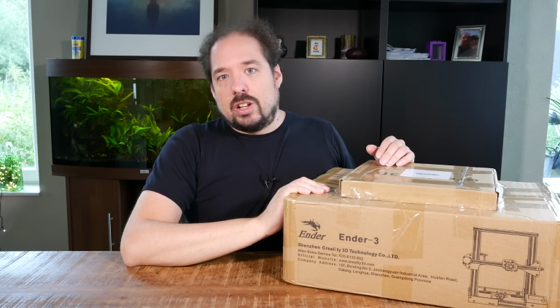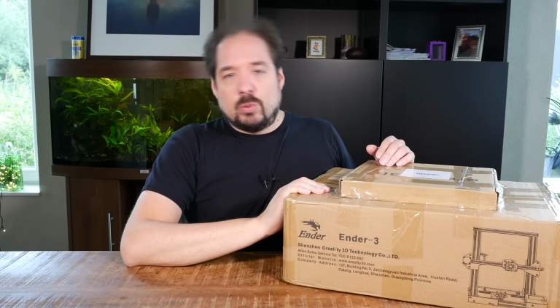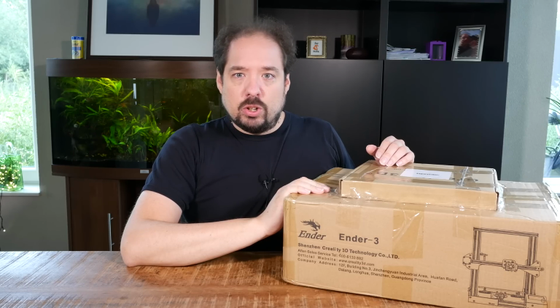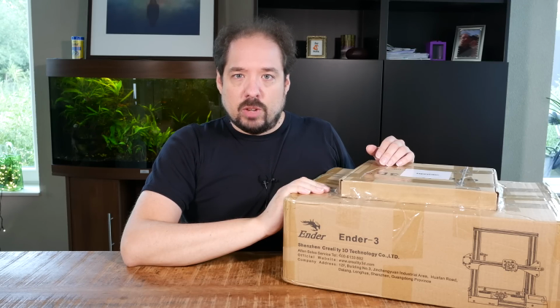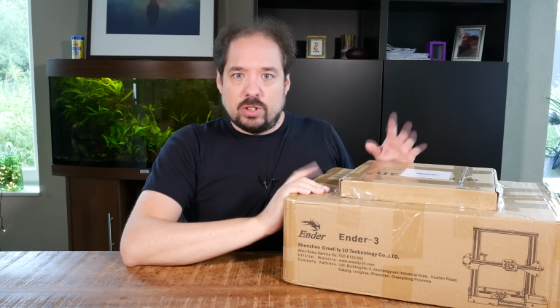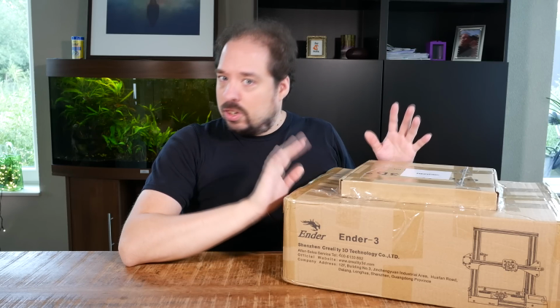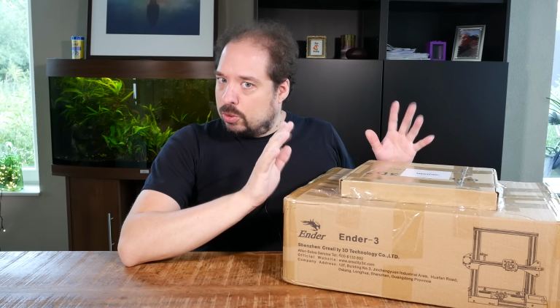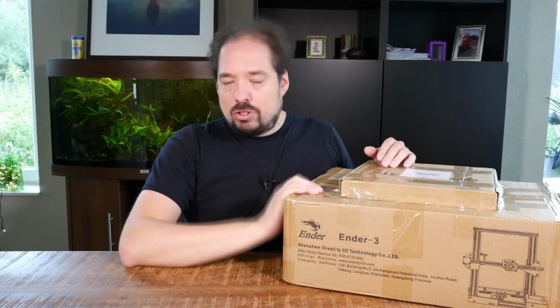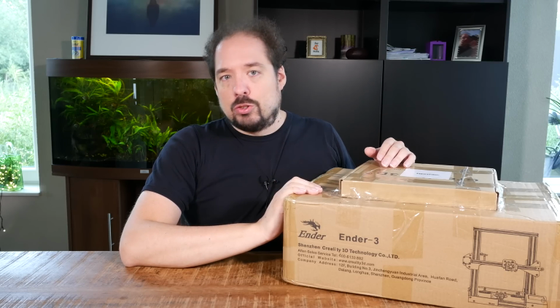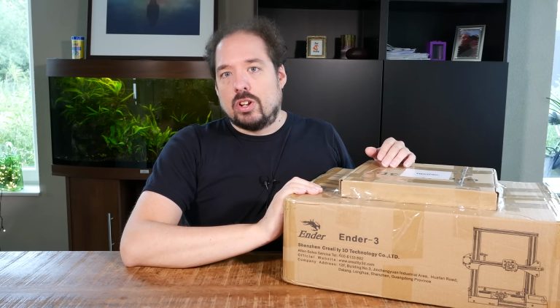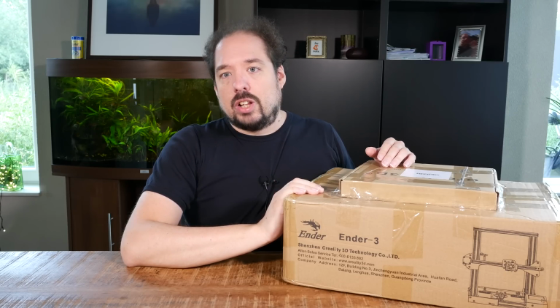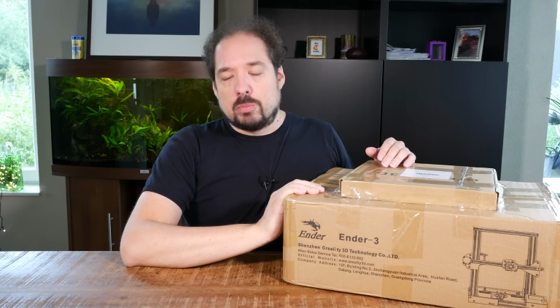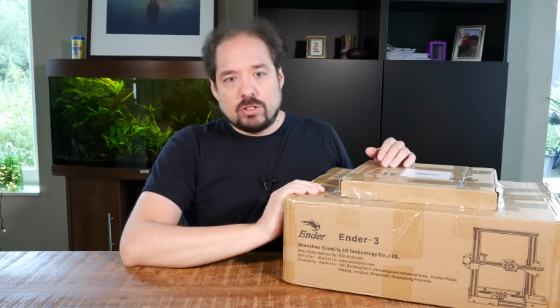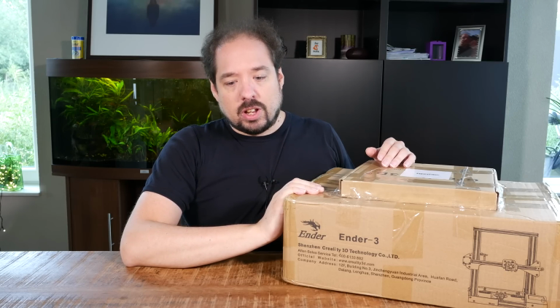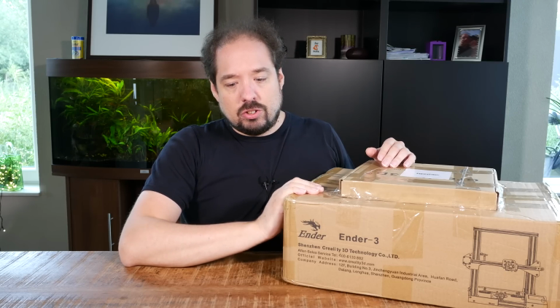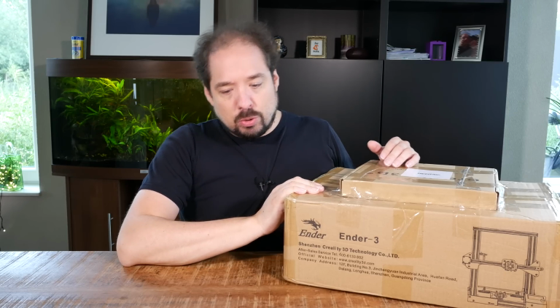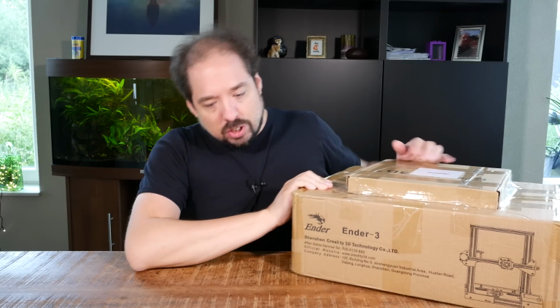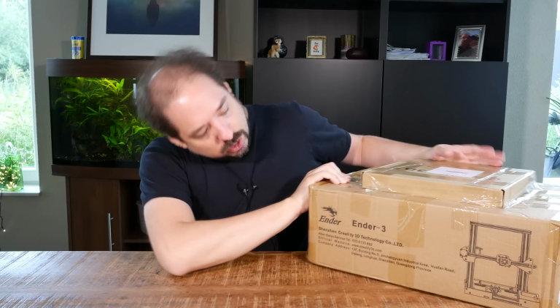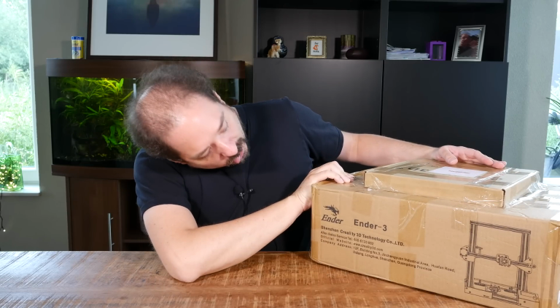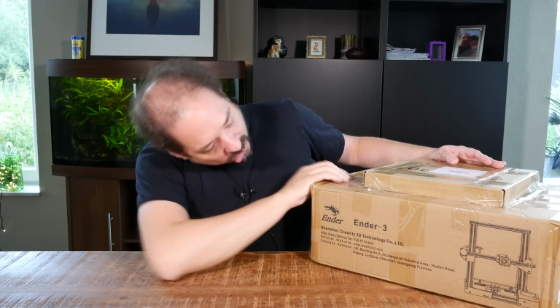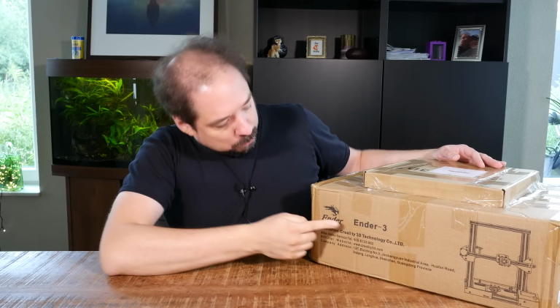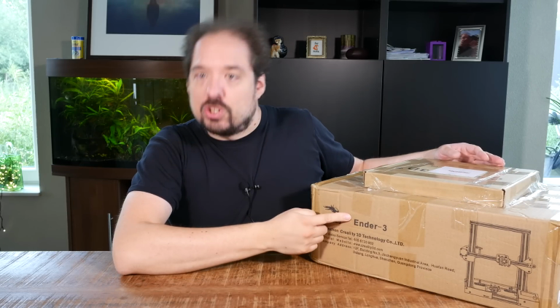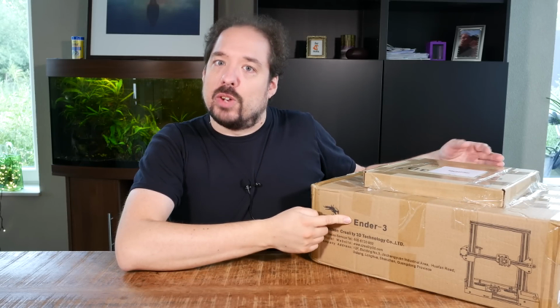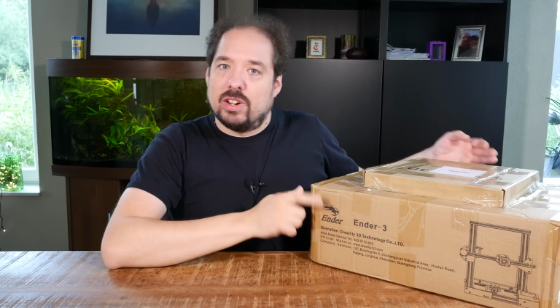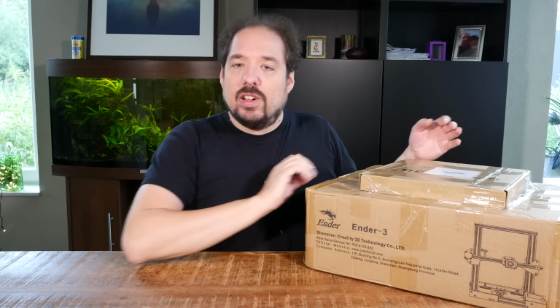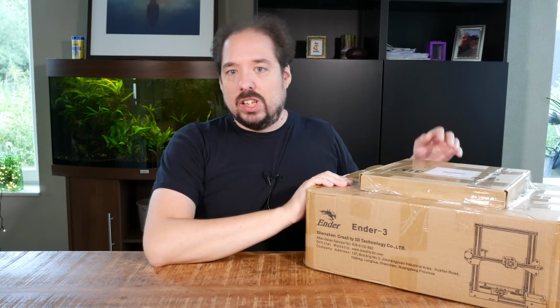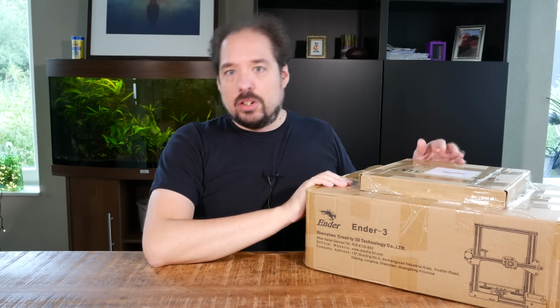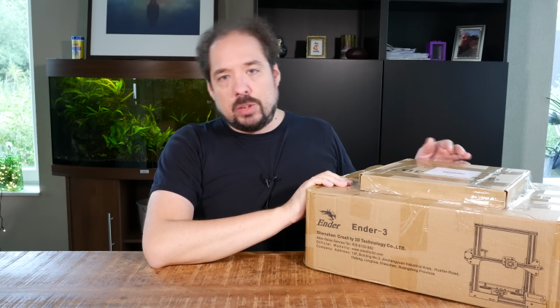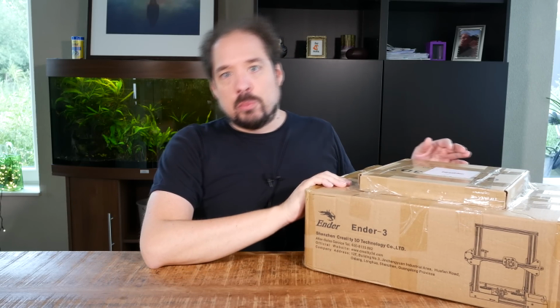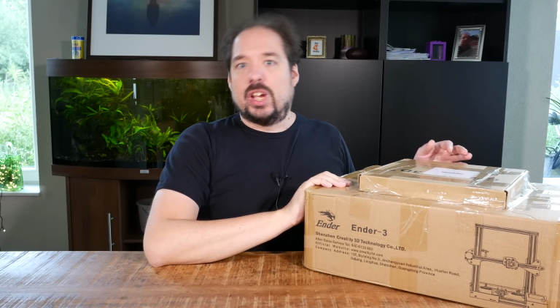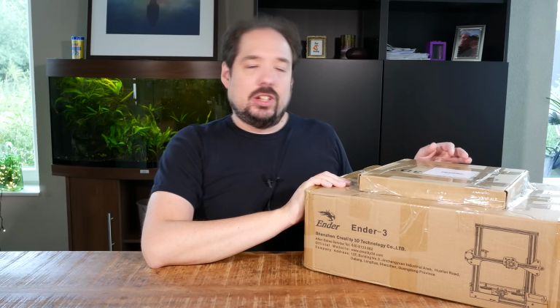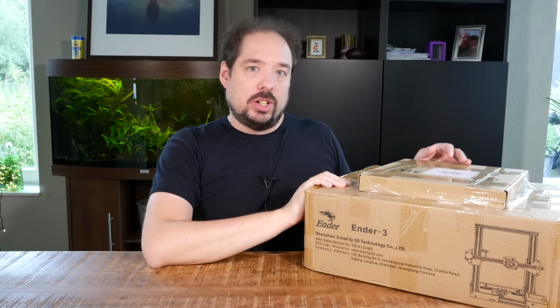While looking around and doing sales week on AliExpress, I chose the — well, it says it right here — the Ender 3 from Creality 3D.